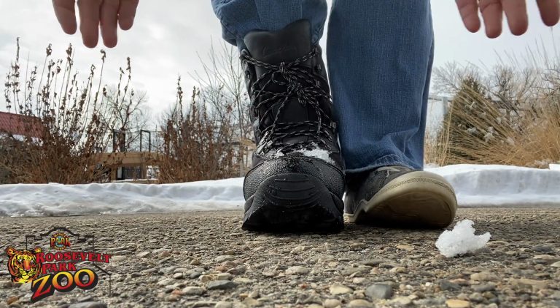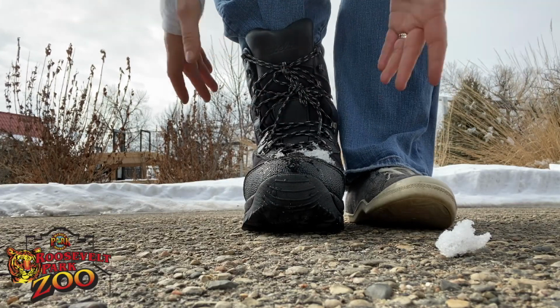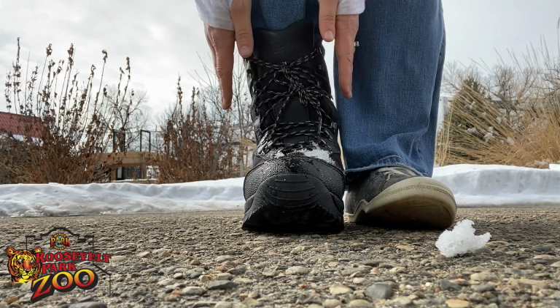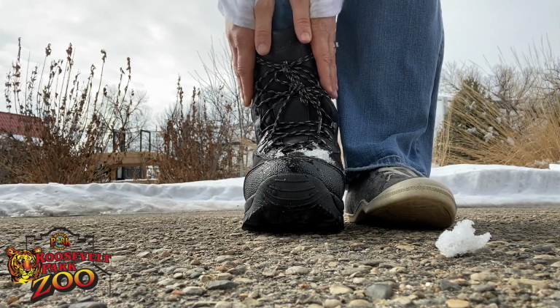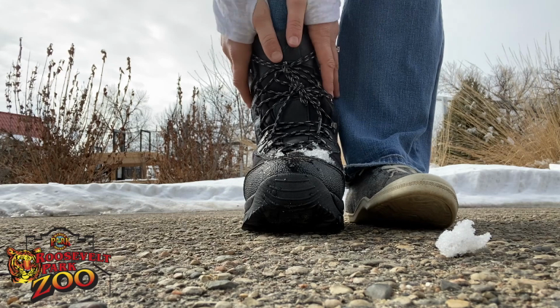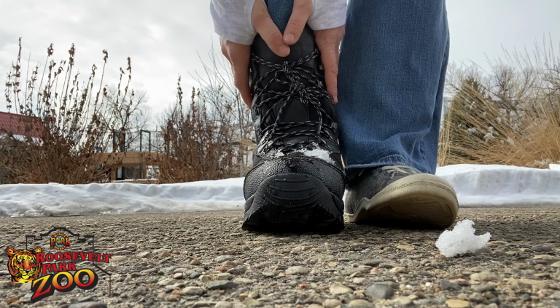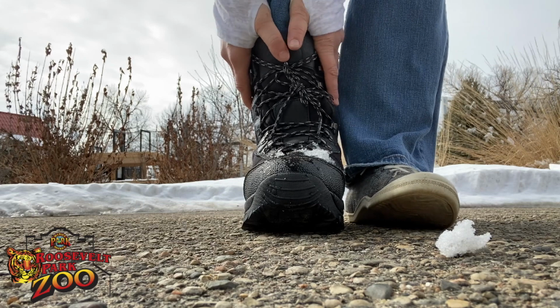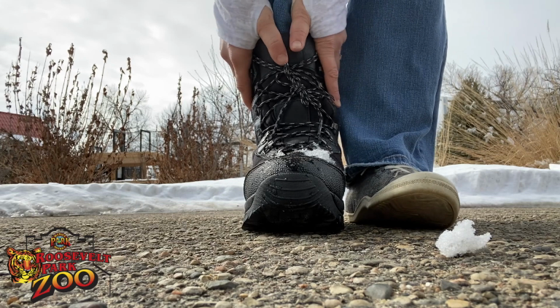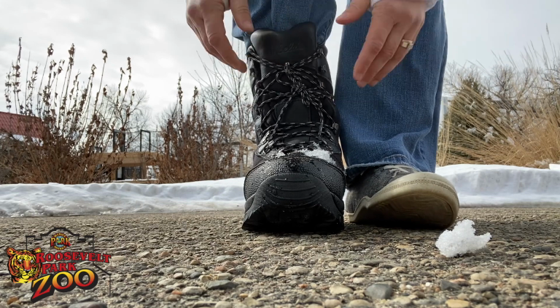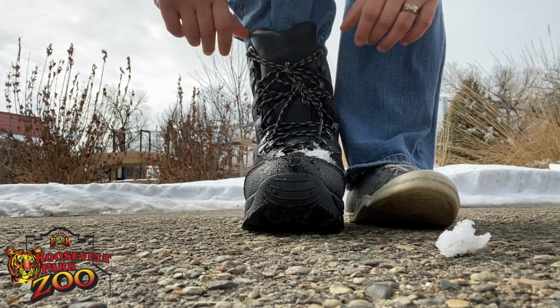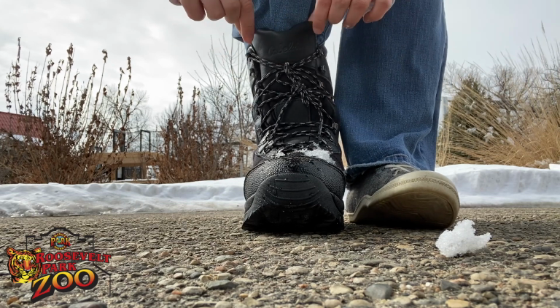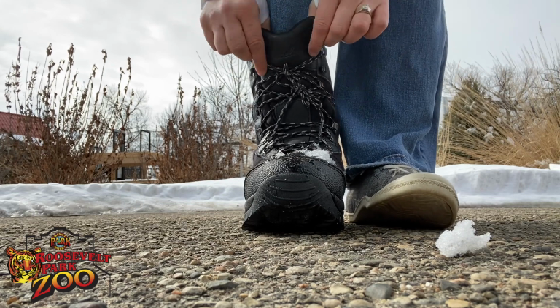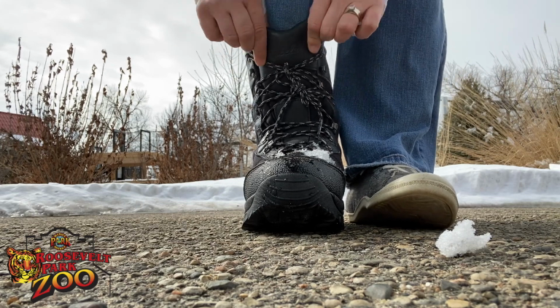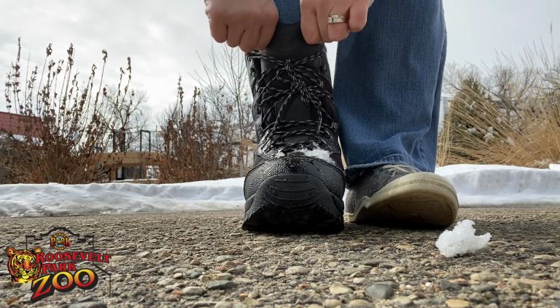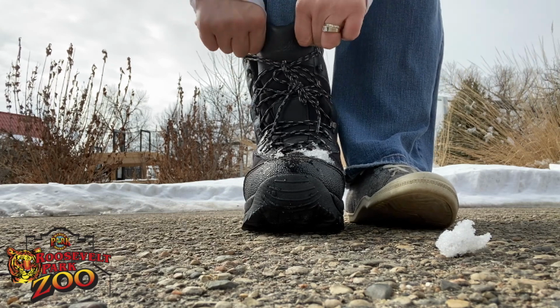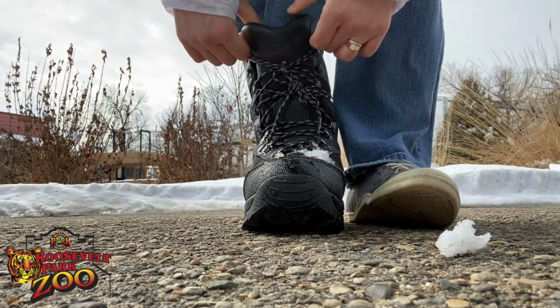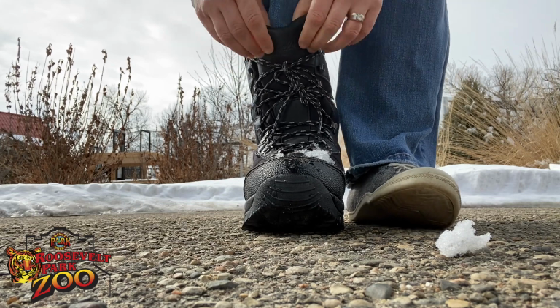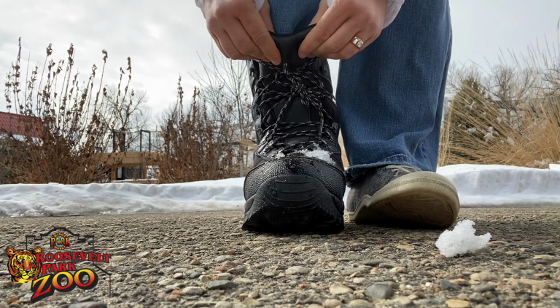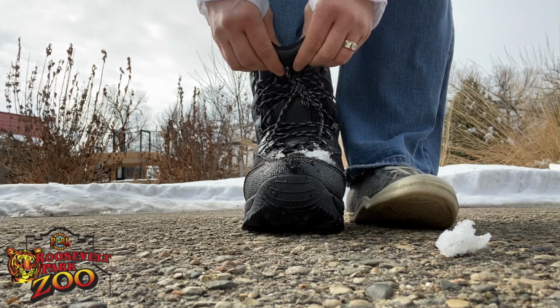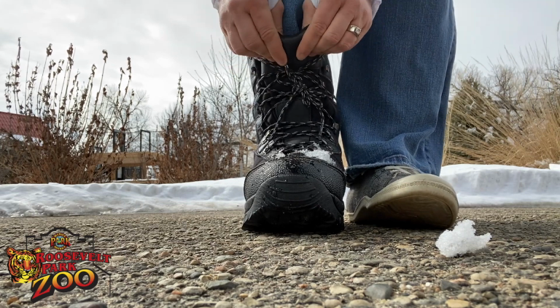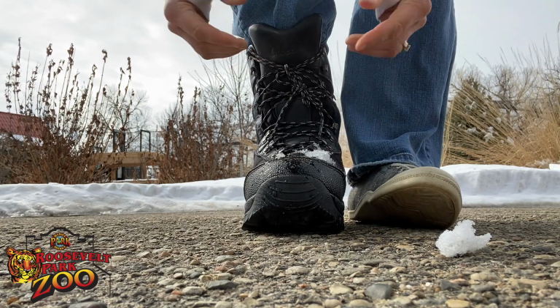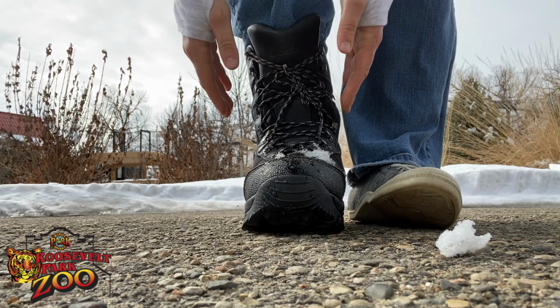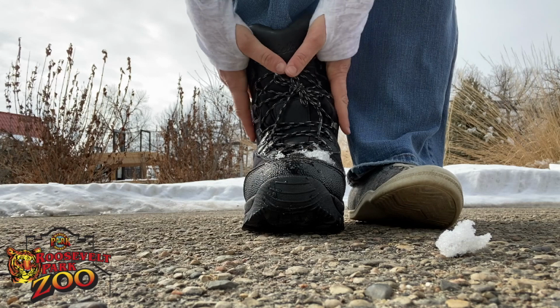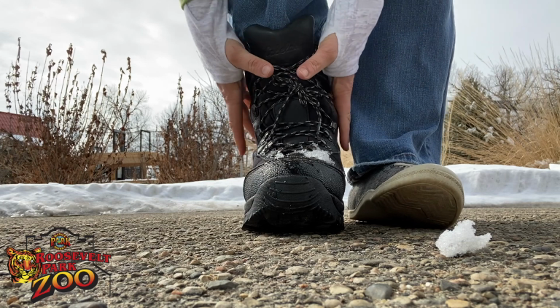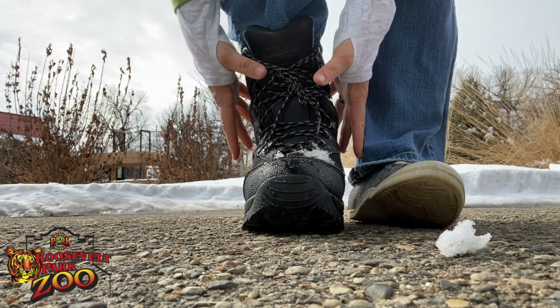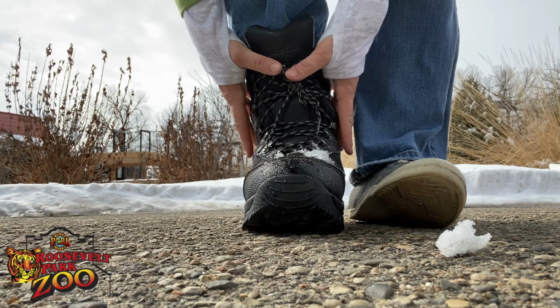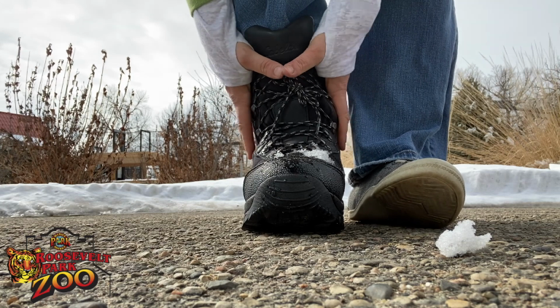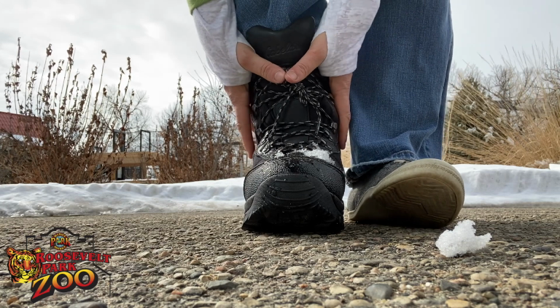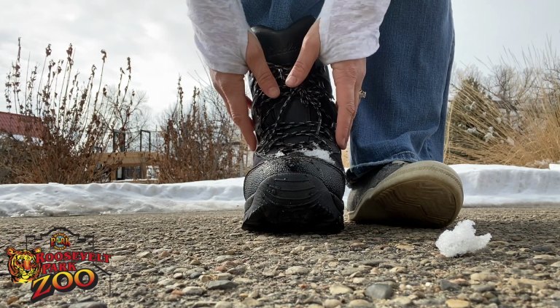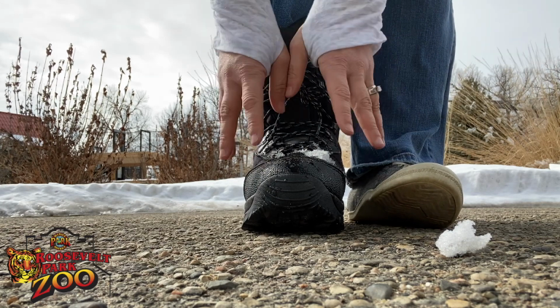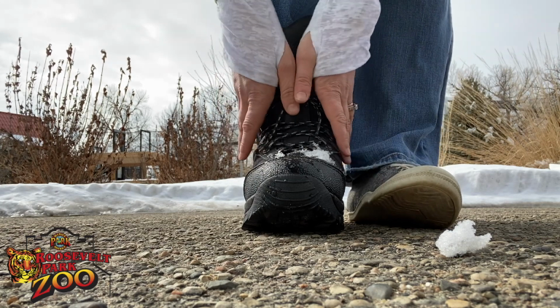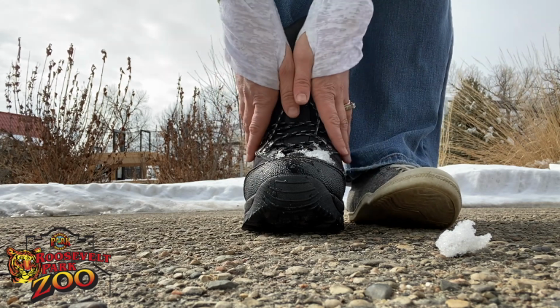What can we tell about these big old snow boots? They're a lot thicker, right? They're a lot heavier. There's more insulation to them. They're a lot warmer.